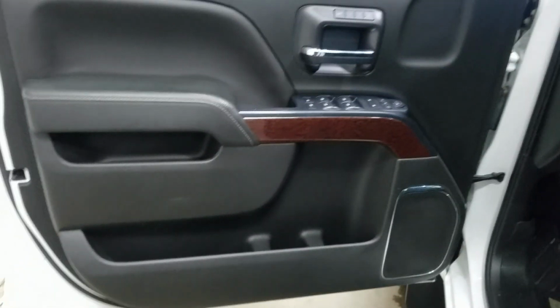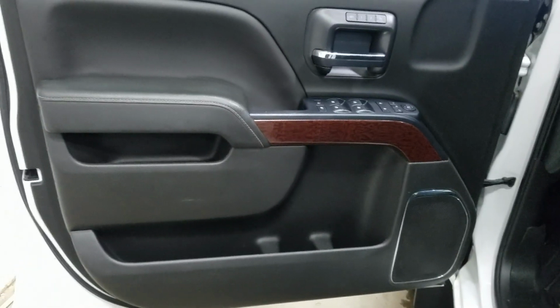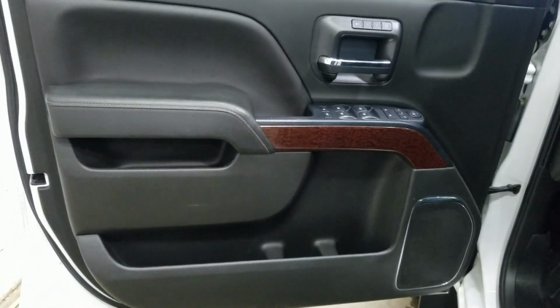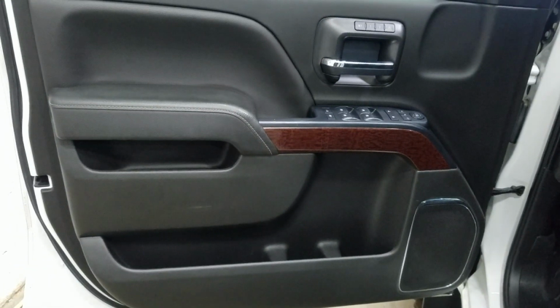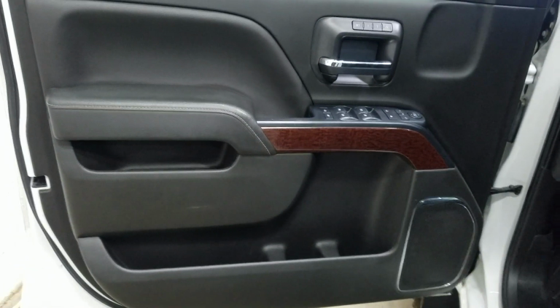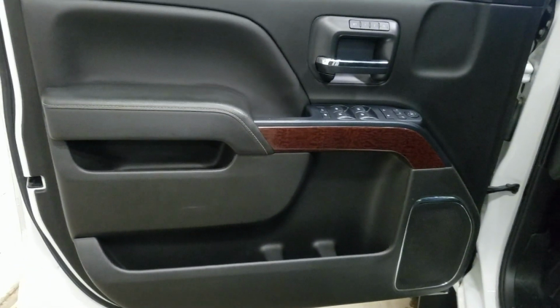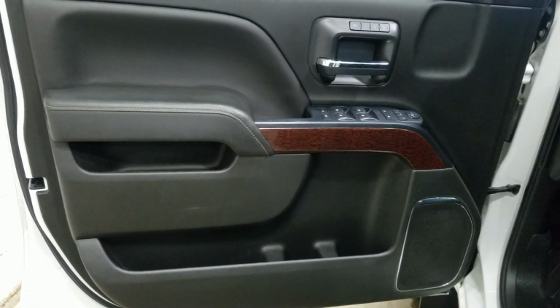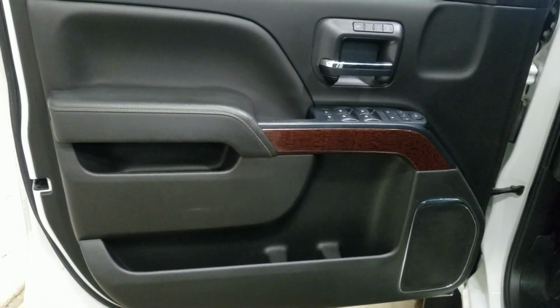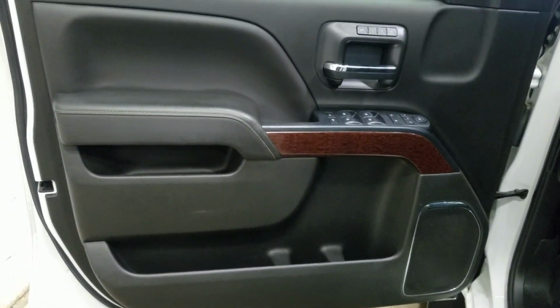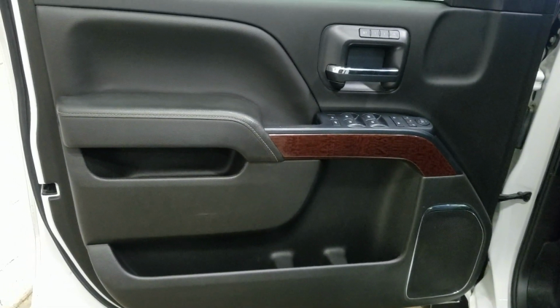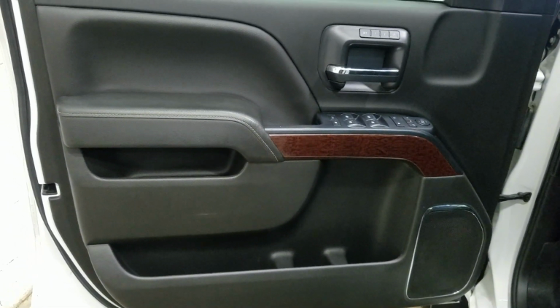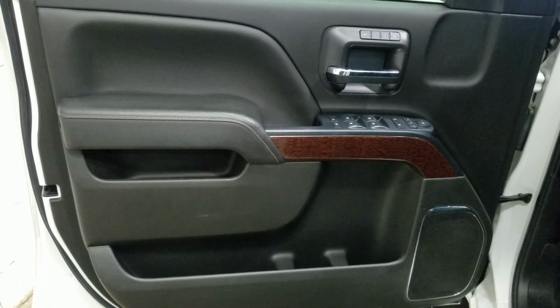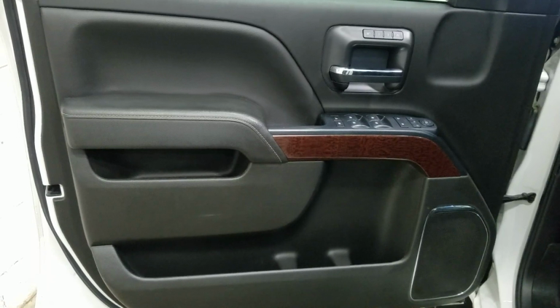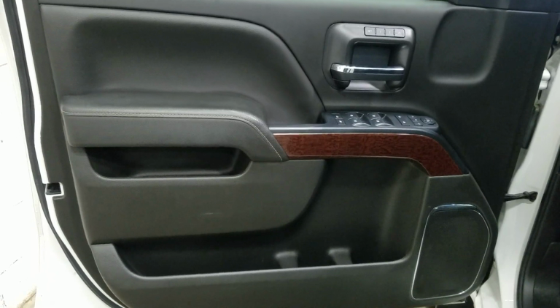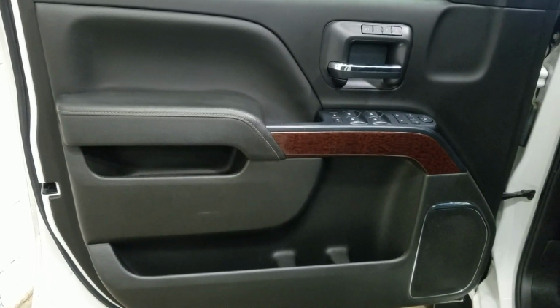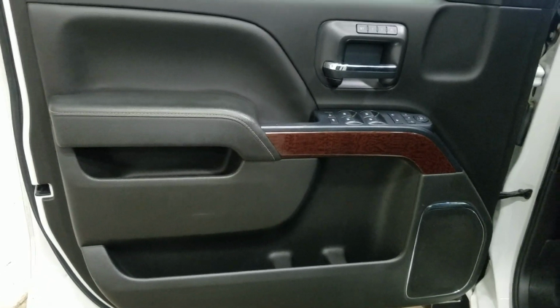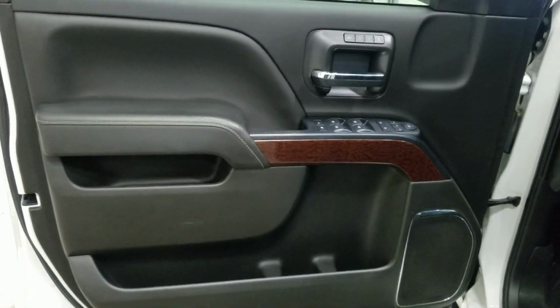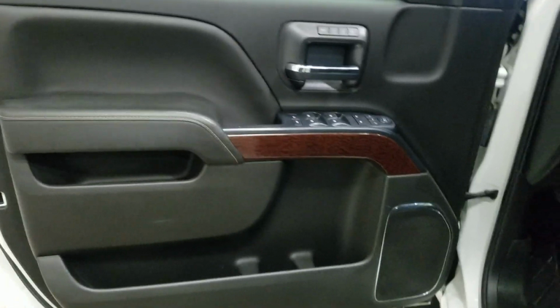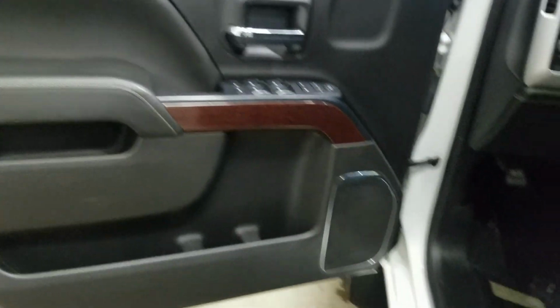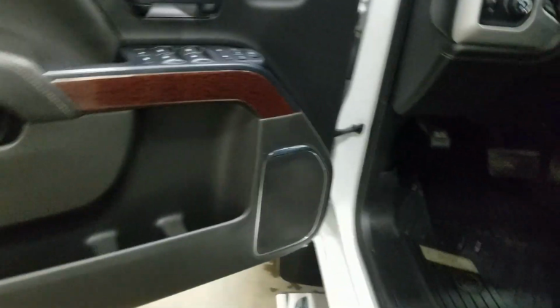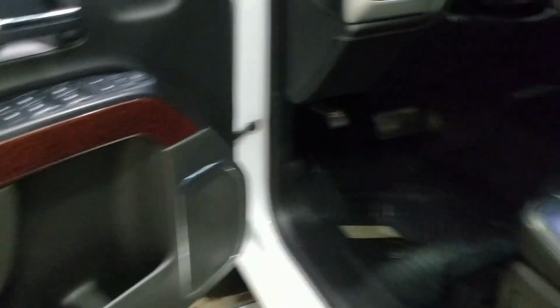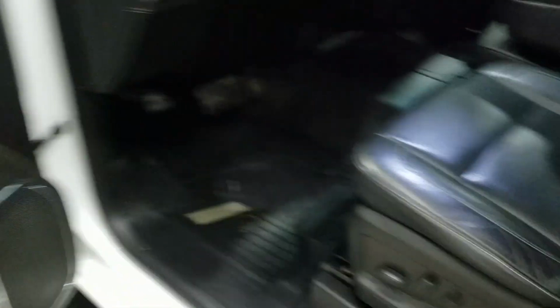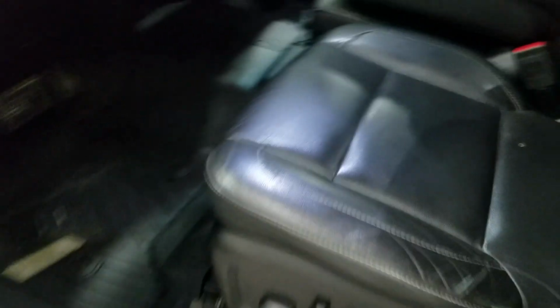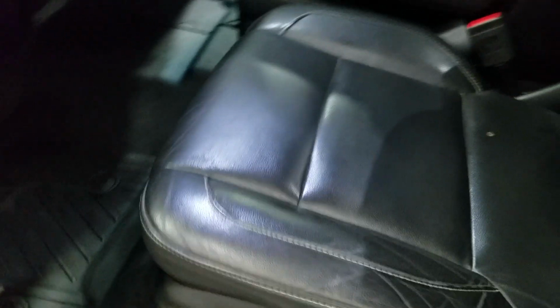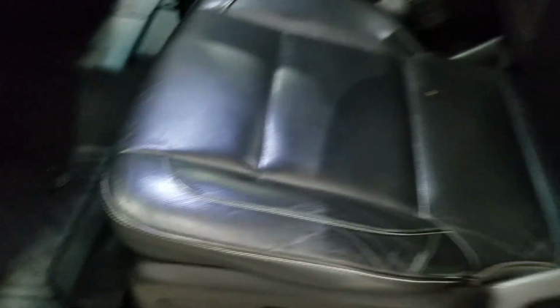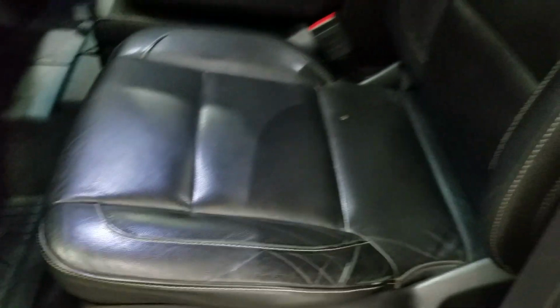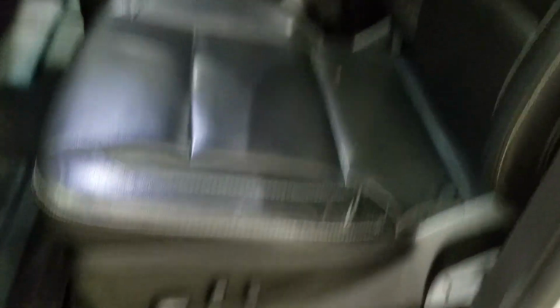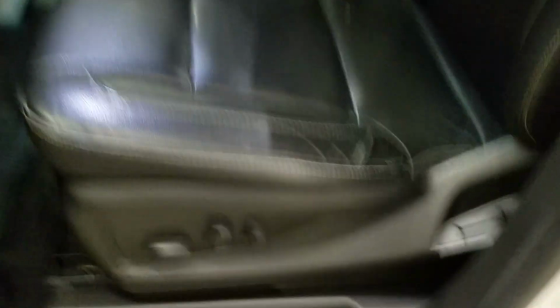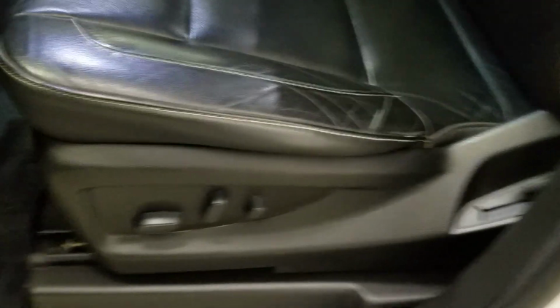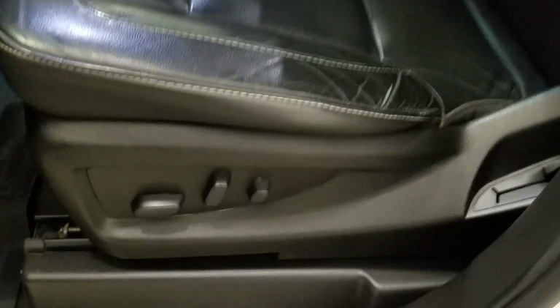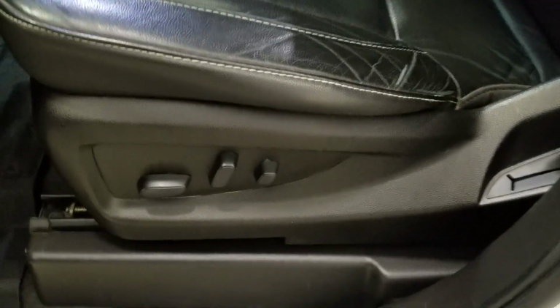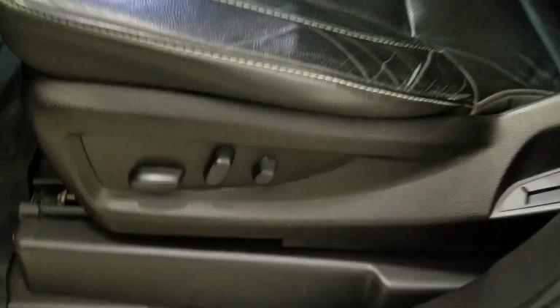At the interior we have driver-friendly features including power locks, power windows, as well as mirror settings and door storage. Moving into the cabin you'll see the lovely black leather seating, with adjustments located on the side as well as lumbar support.